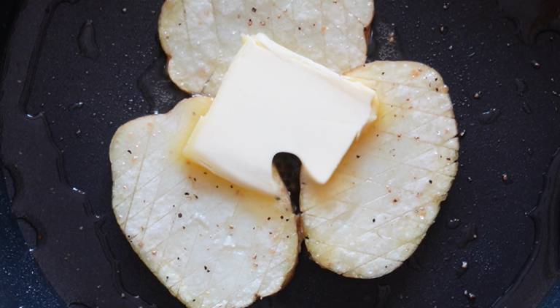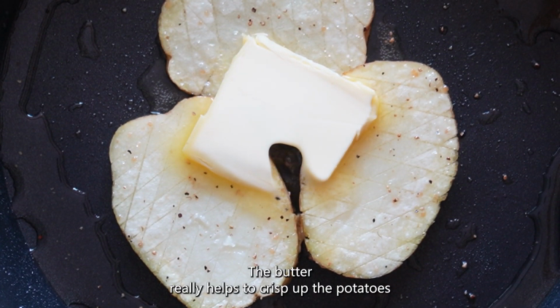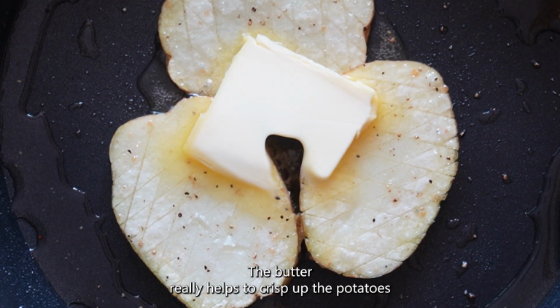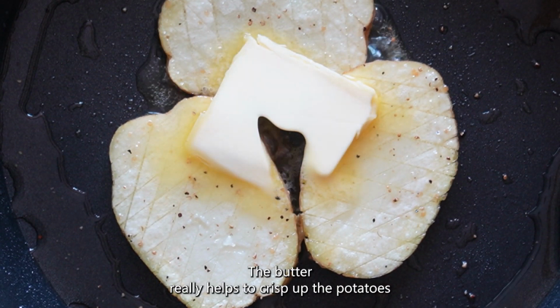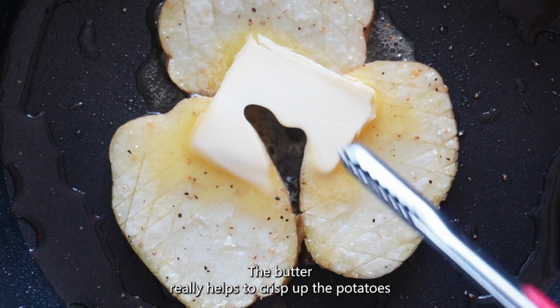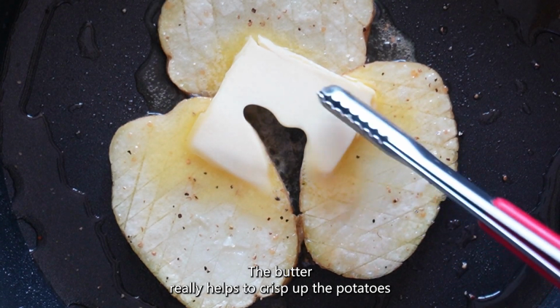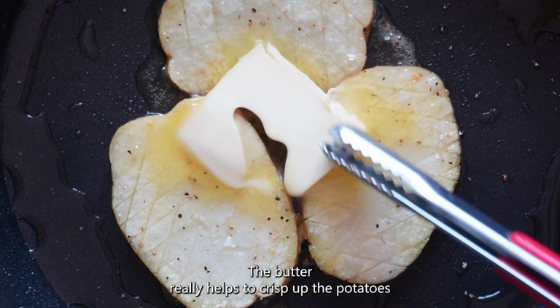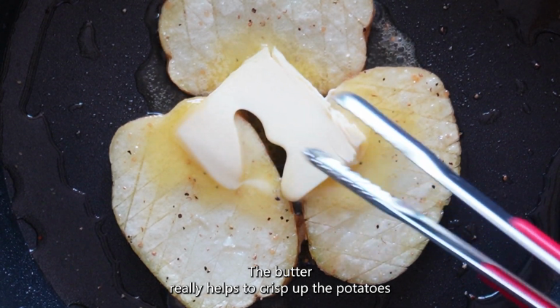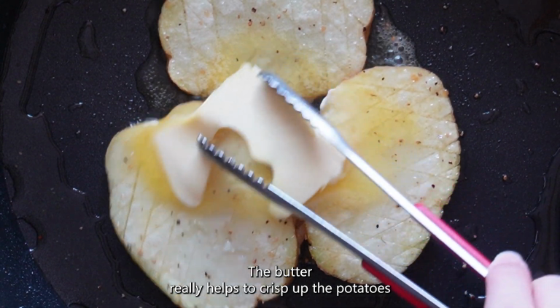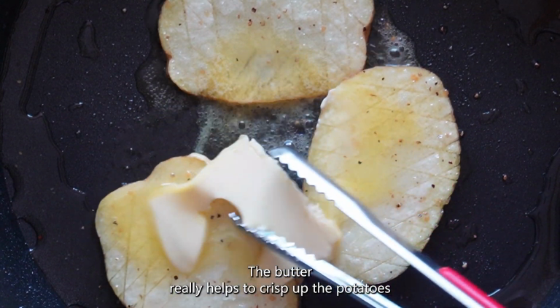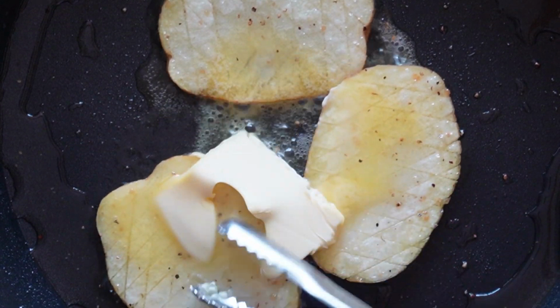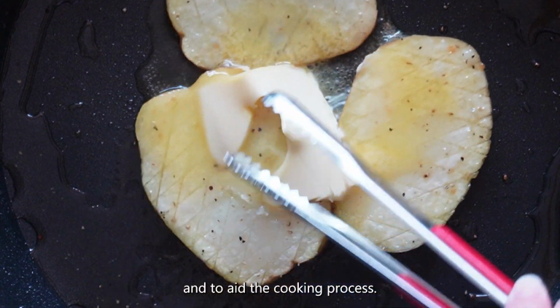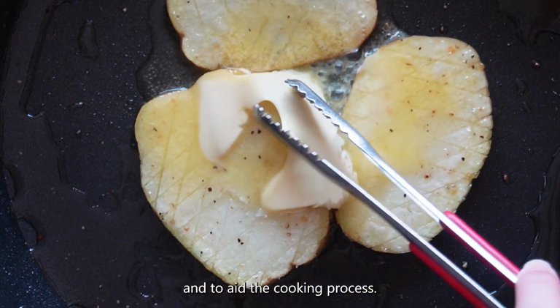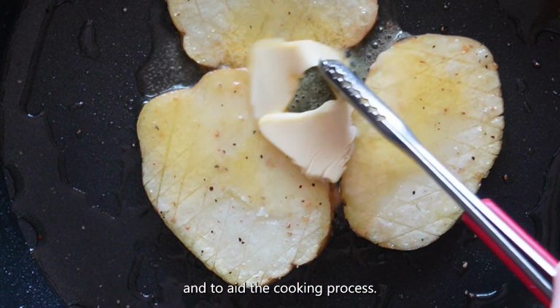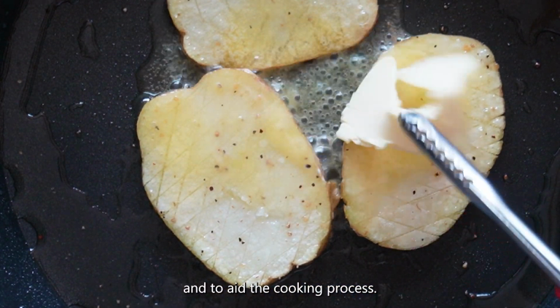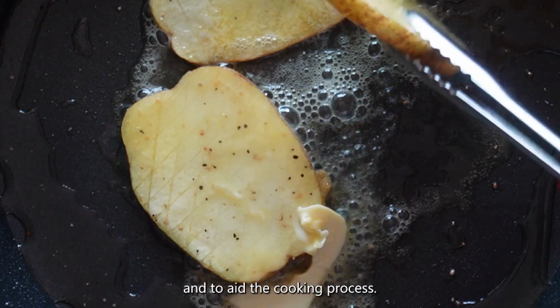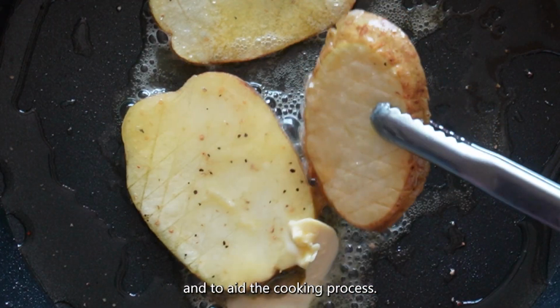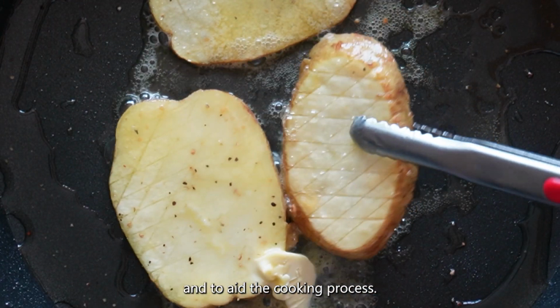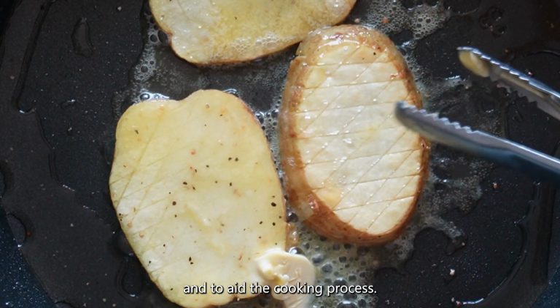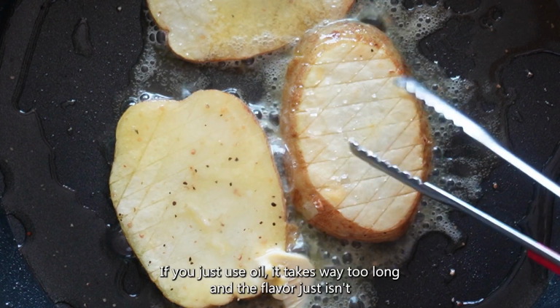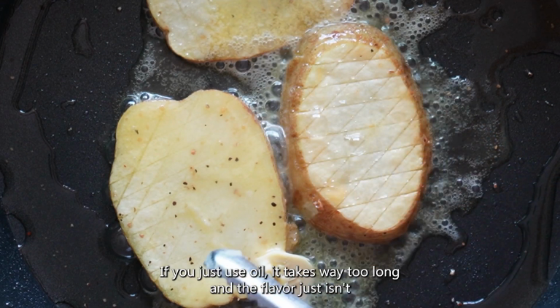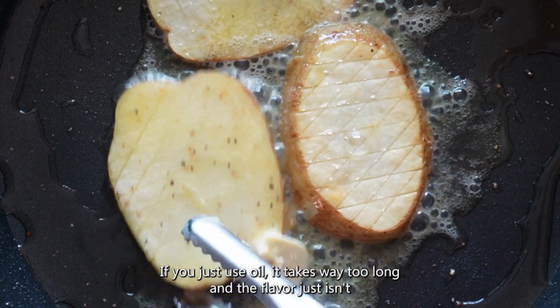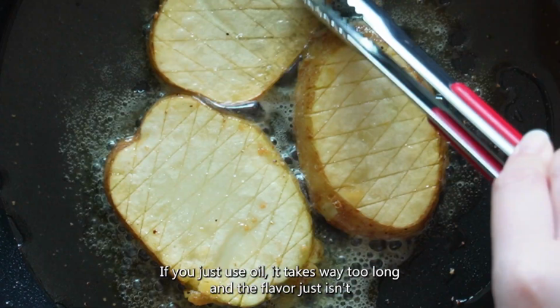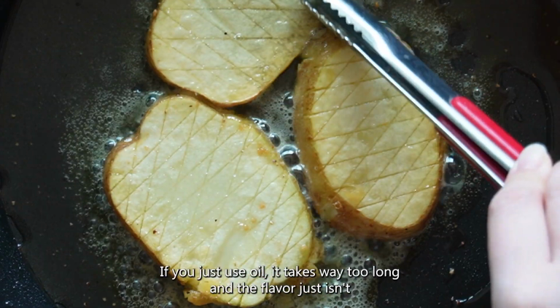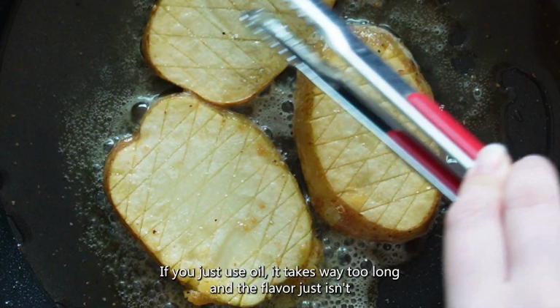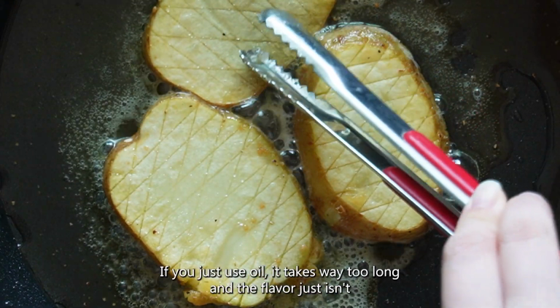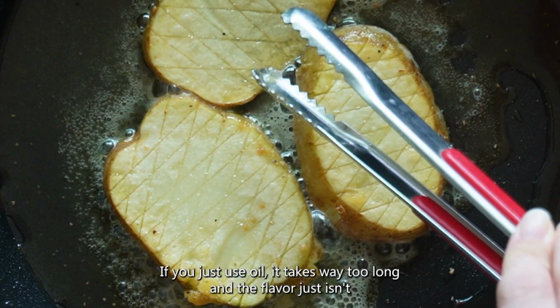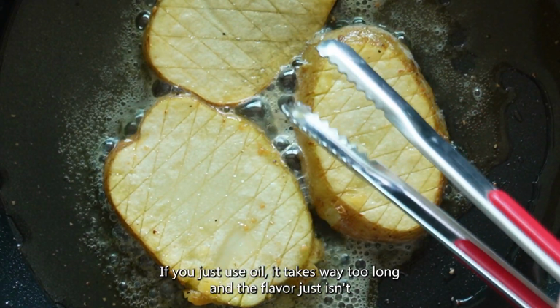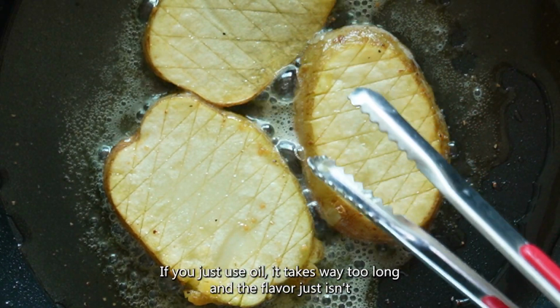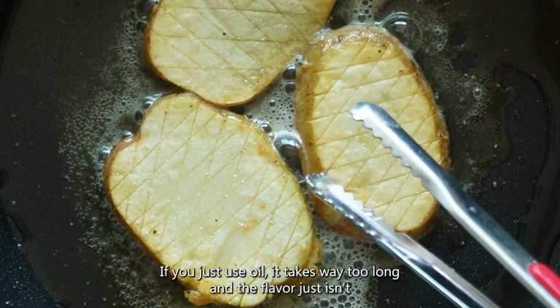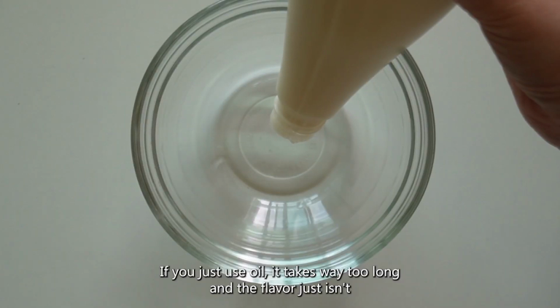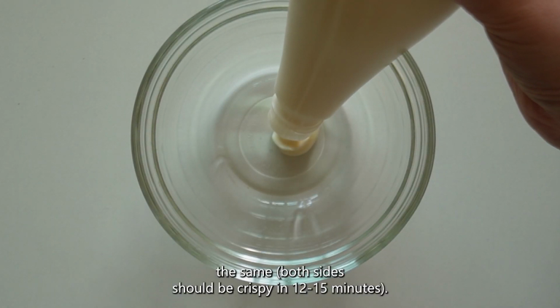The butter really helps to crisp up the potatoes and to aid the cooking process. If you just use oil it takes way too long and the flavour just isn't the same.